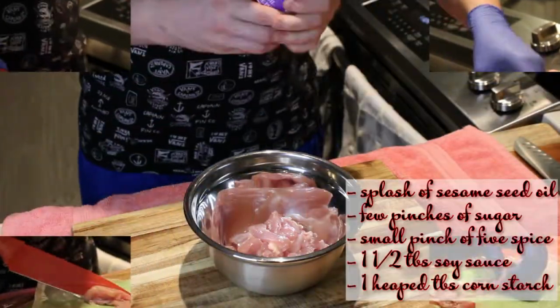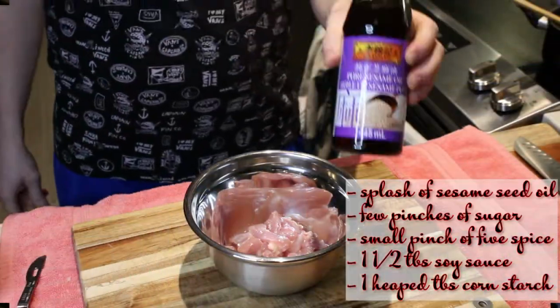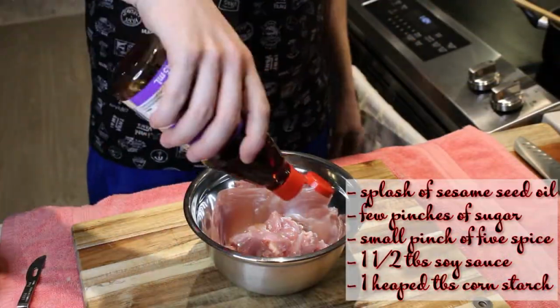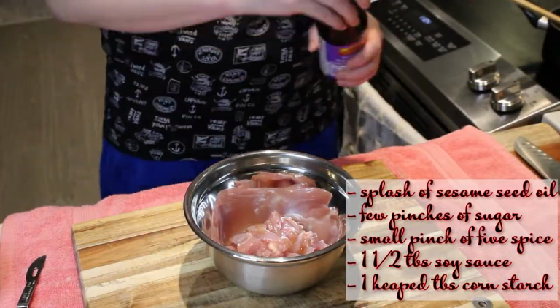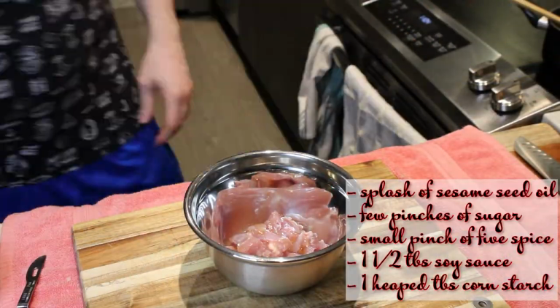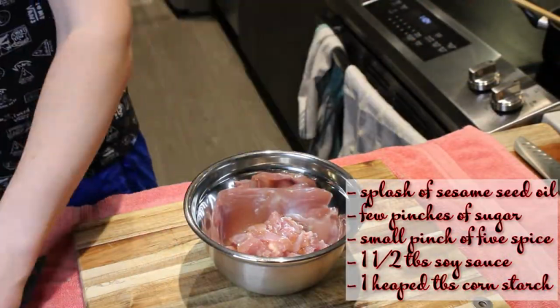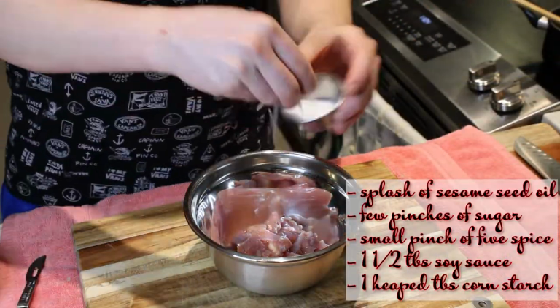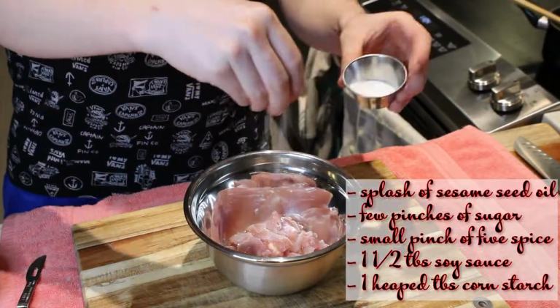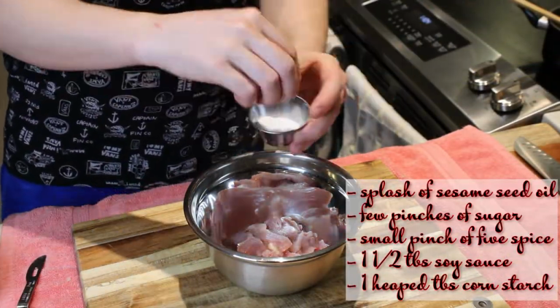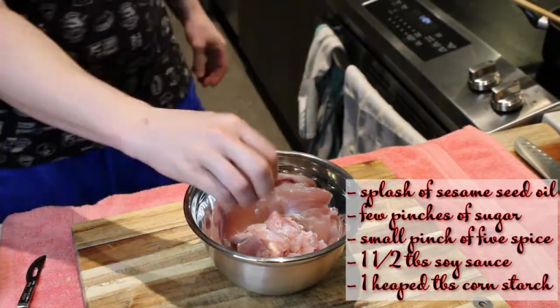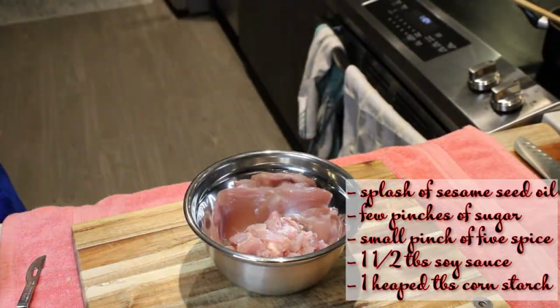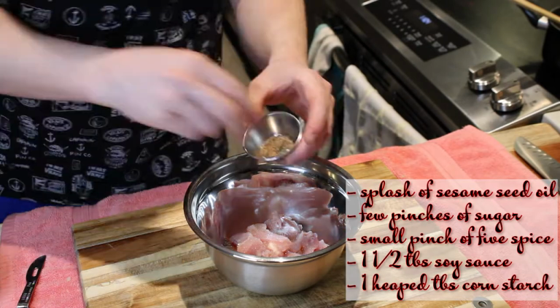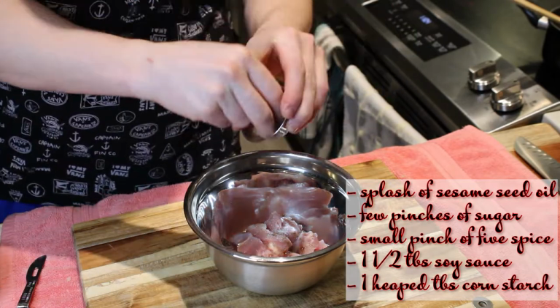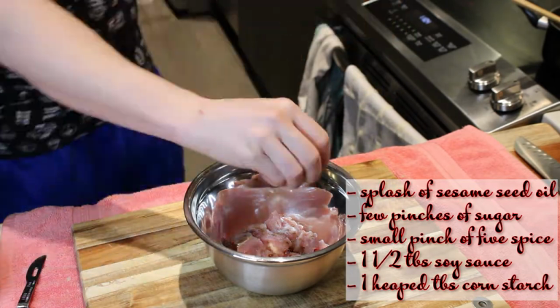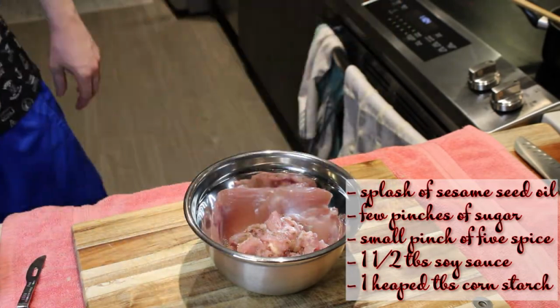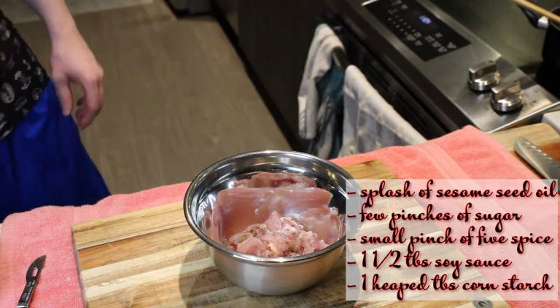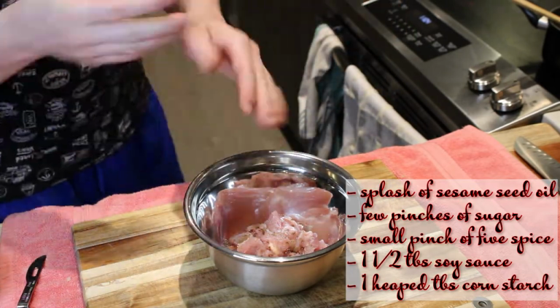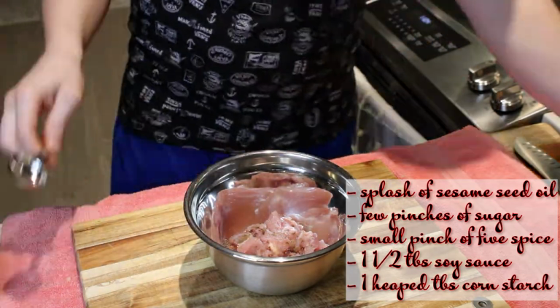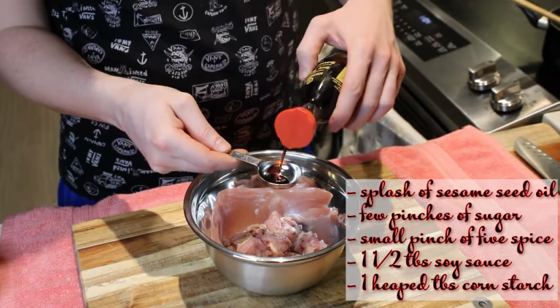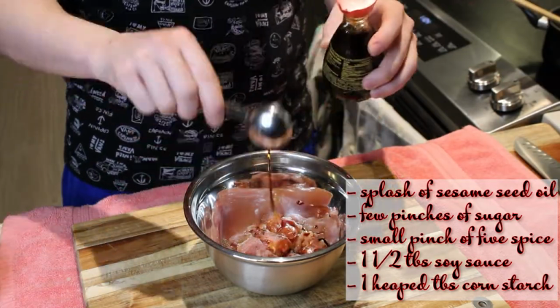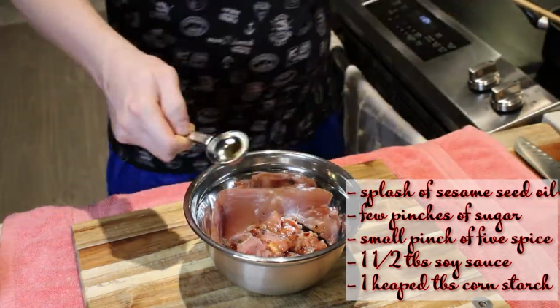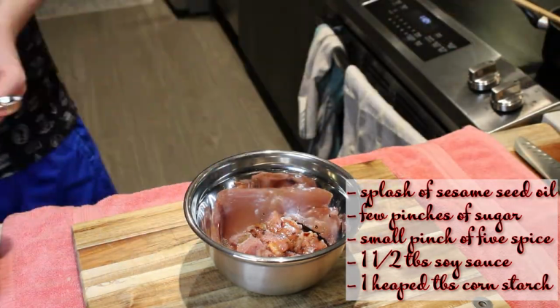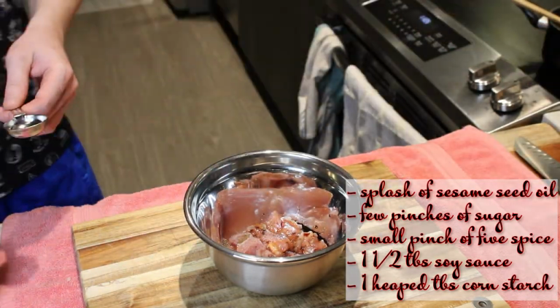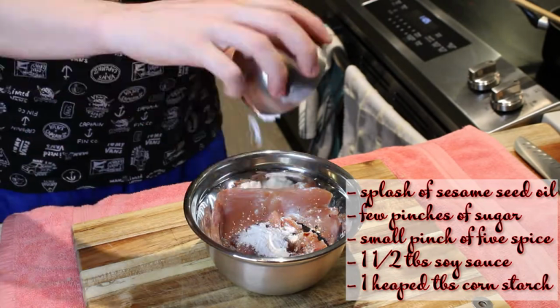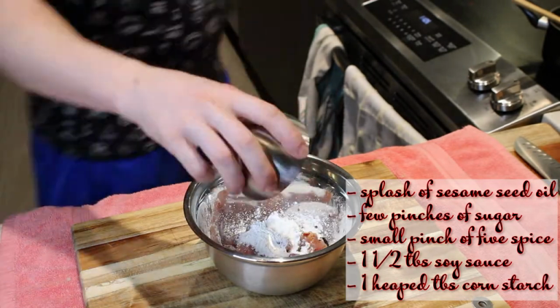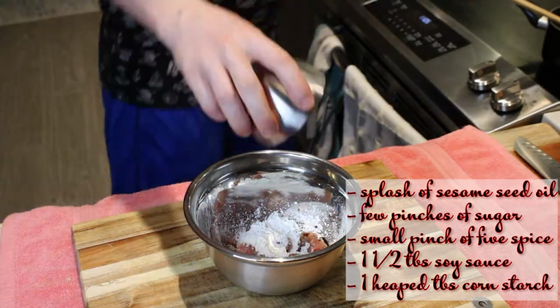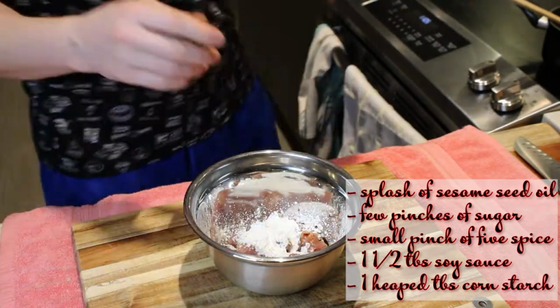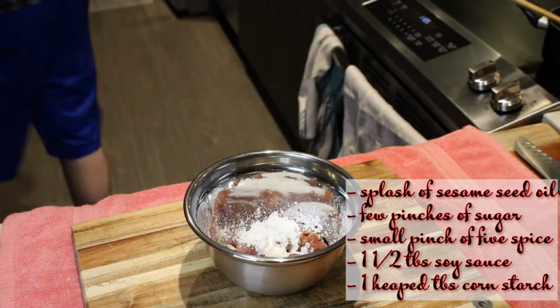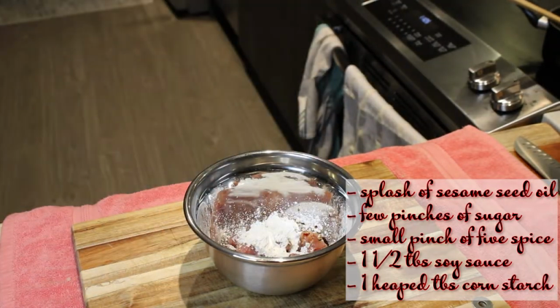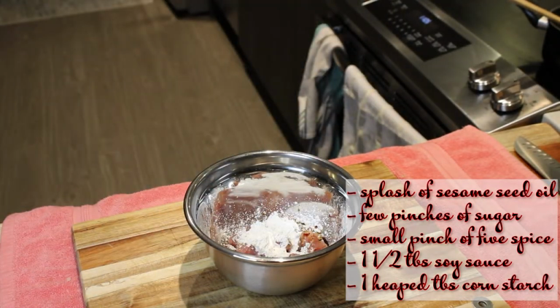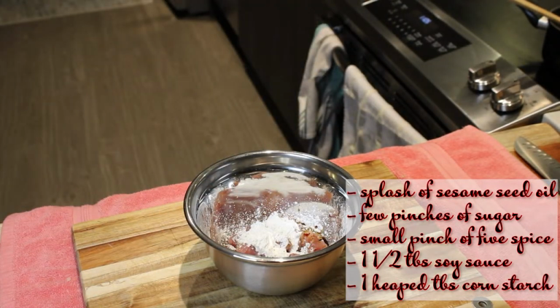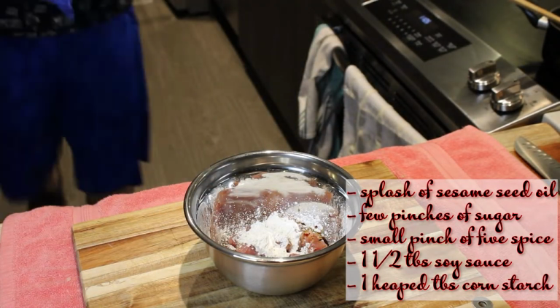To marinate your chicken, I use a splash of sesame seed oil, a few pinches of sugar, a small pinch of five spice, one and a half tablespoons of soy sauce, and a heaped tablespoon of cornstarch. Set that aside.